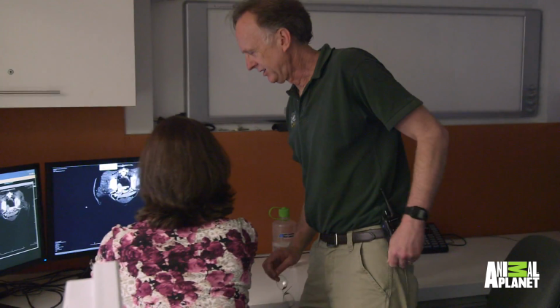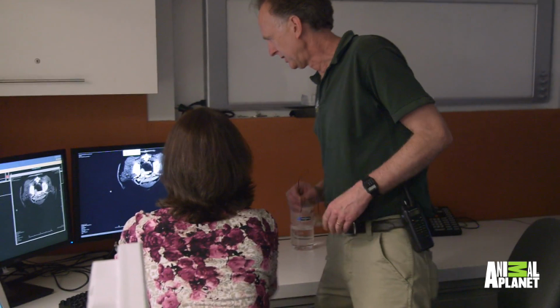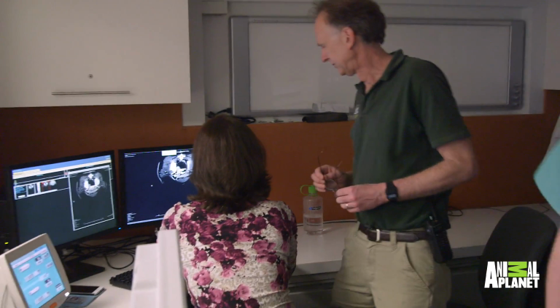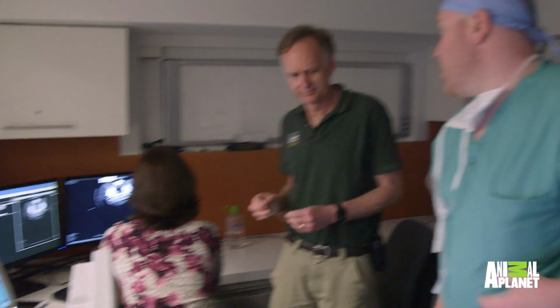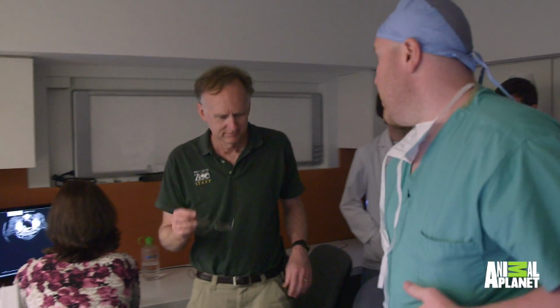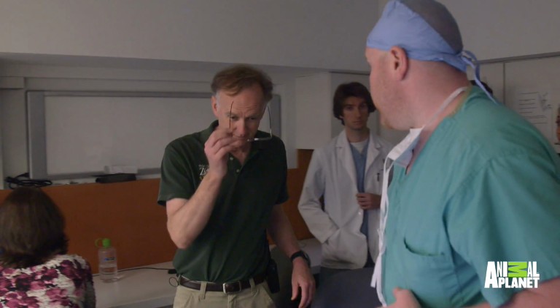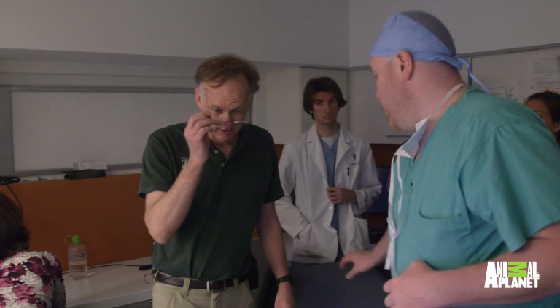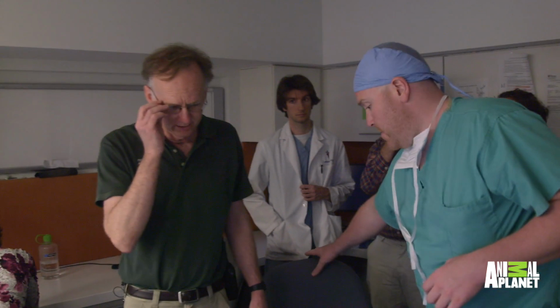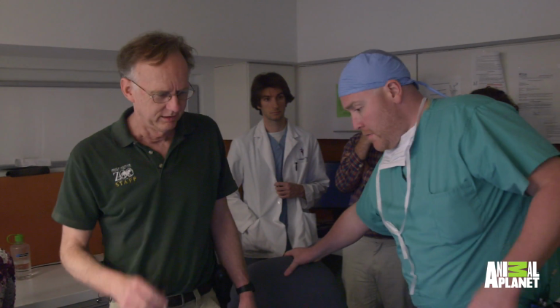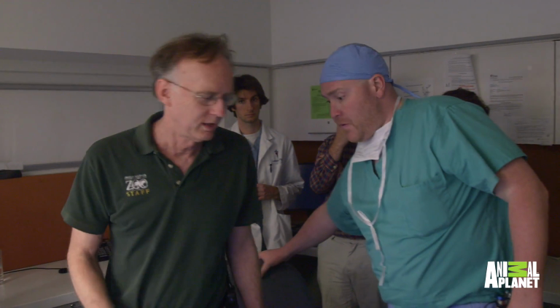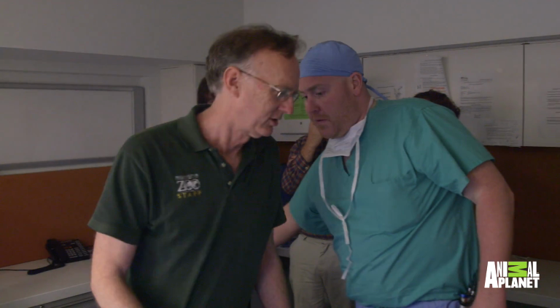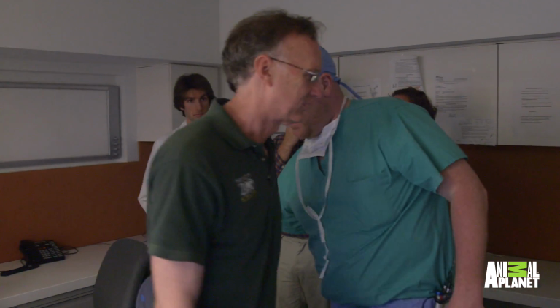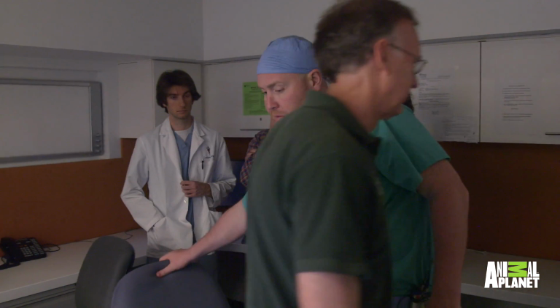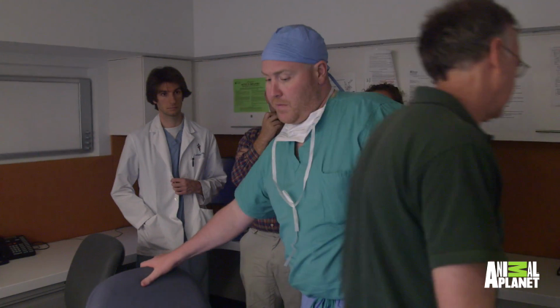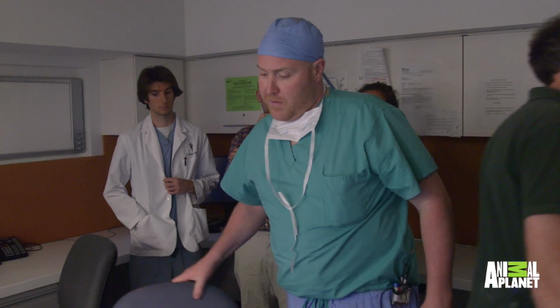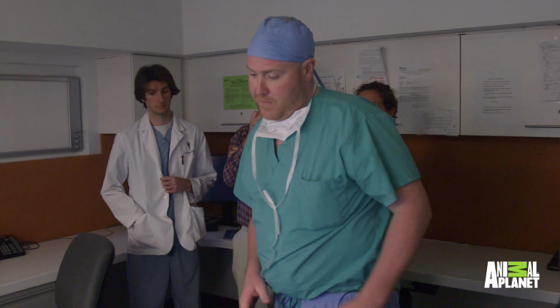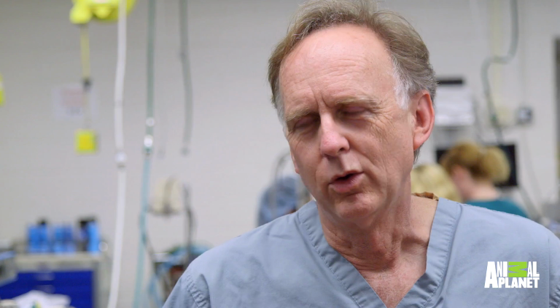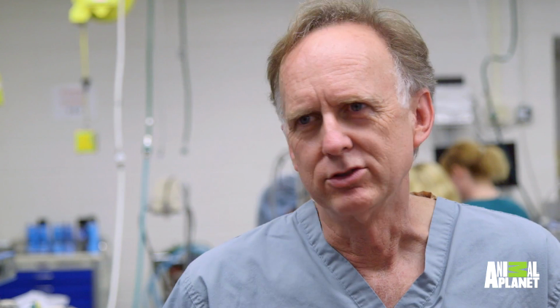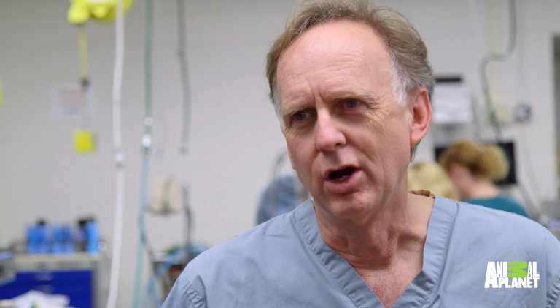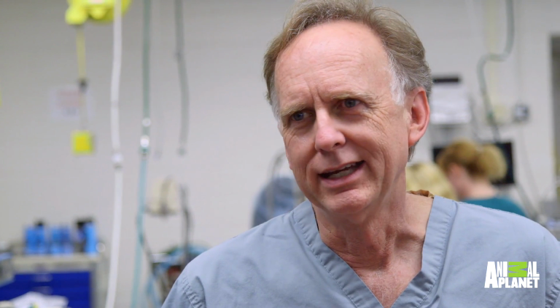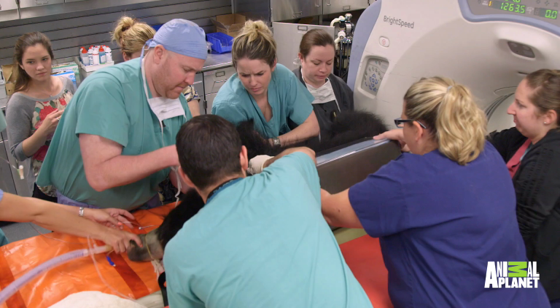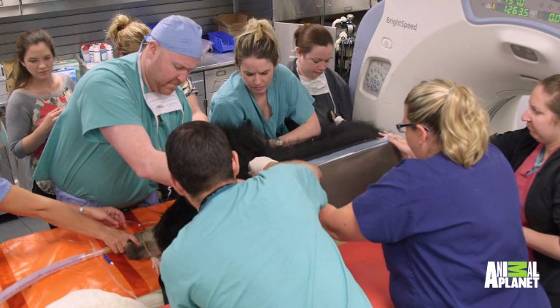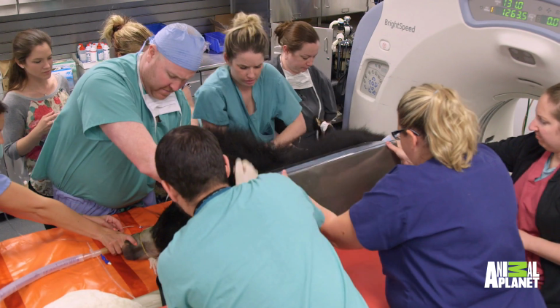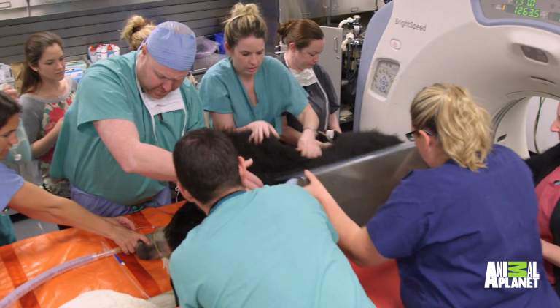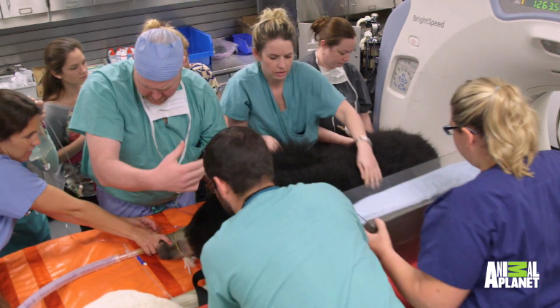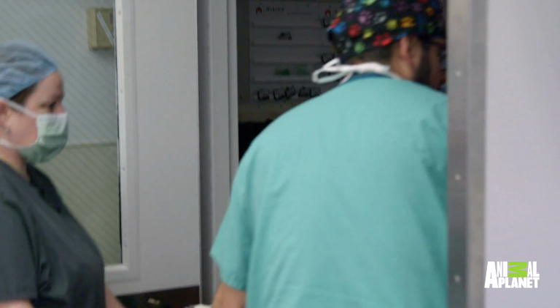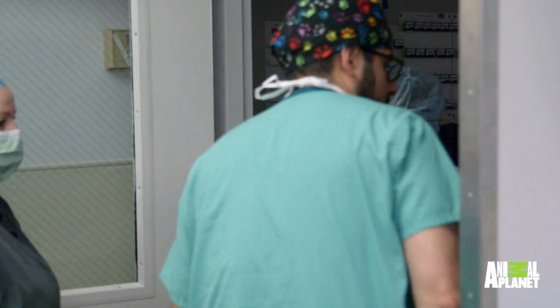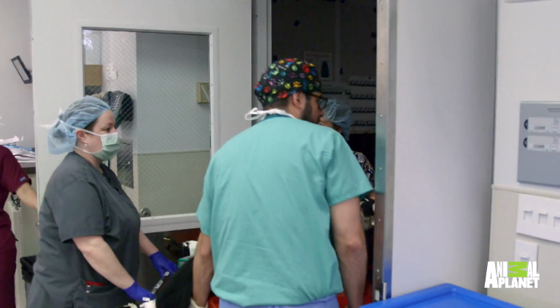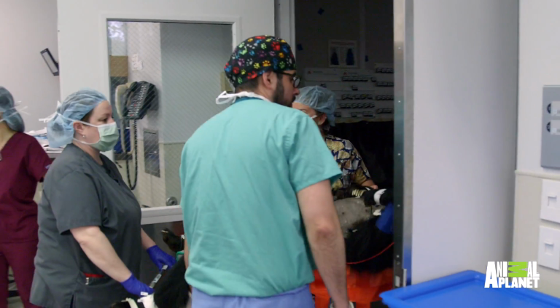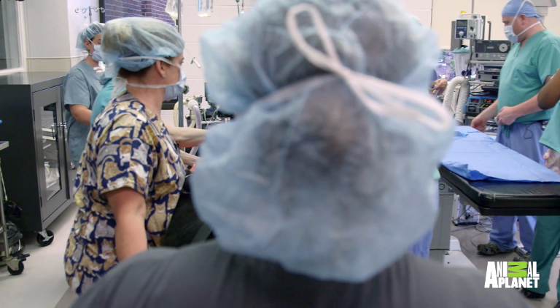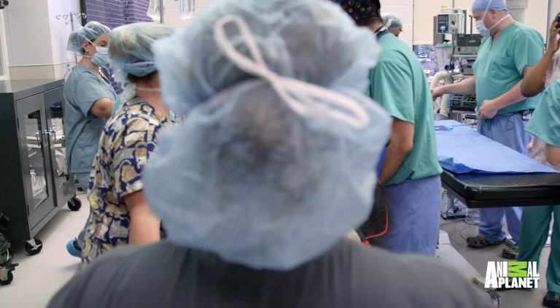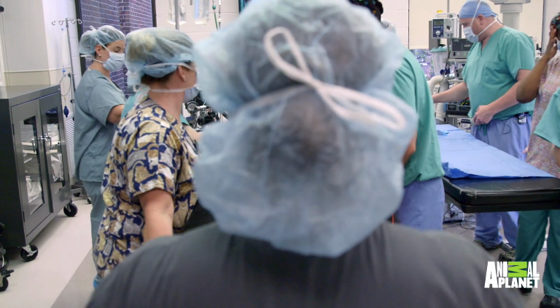We invited Keith to scrub in and join us for the procedure. The goal now is just to go in and get it out, and then if there's any damage that we need to fix while we're in there, we can do that.